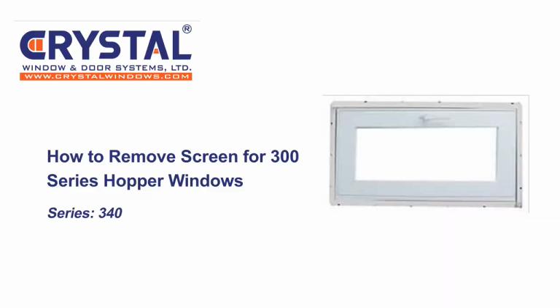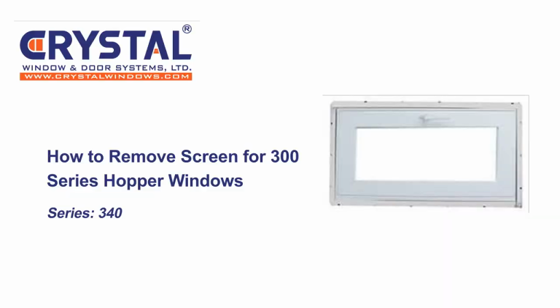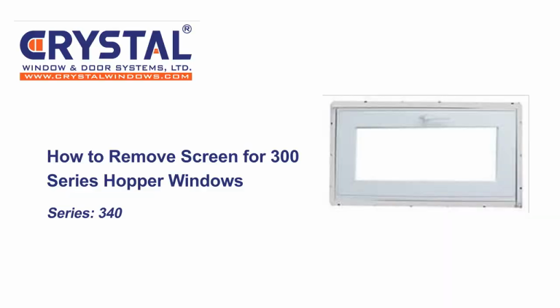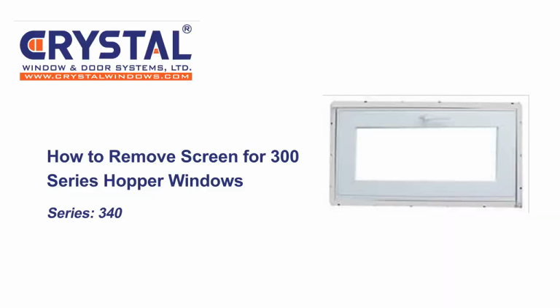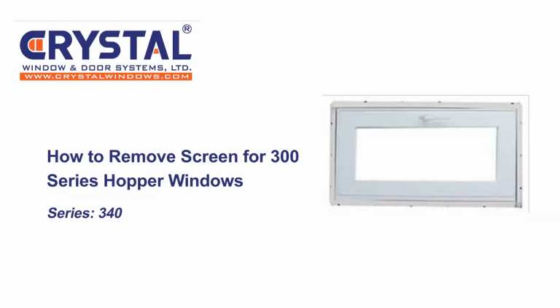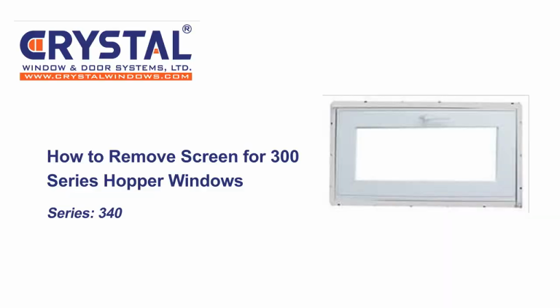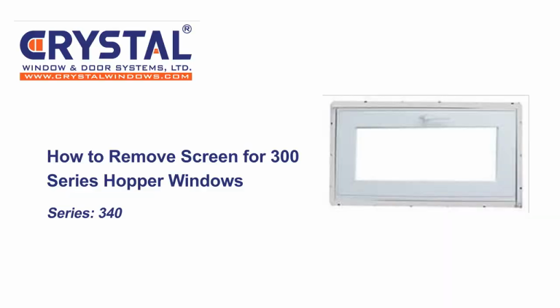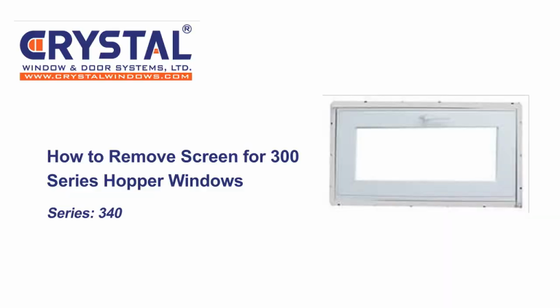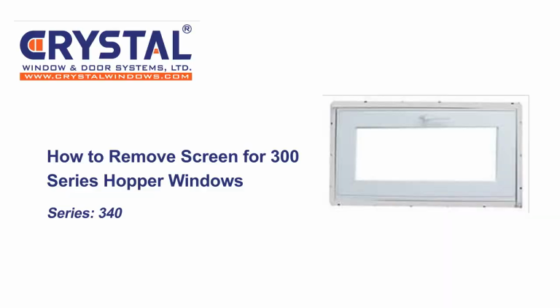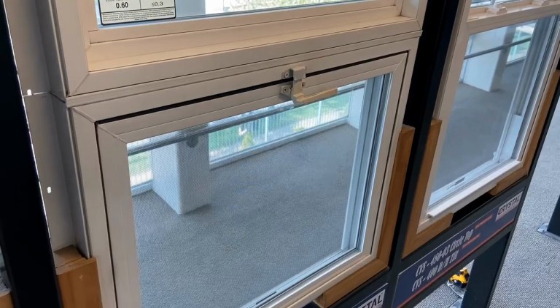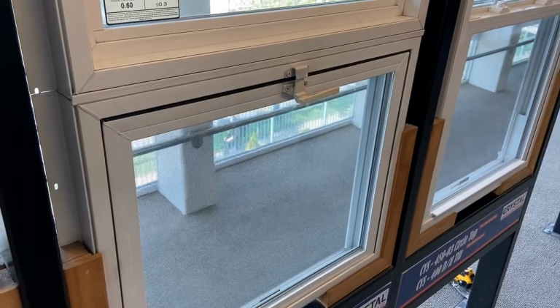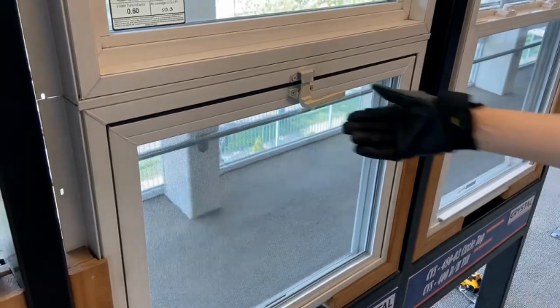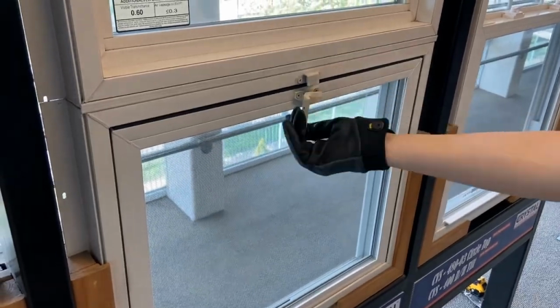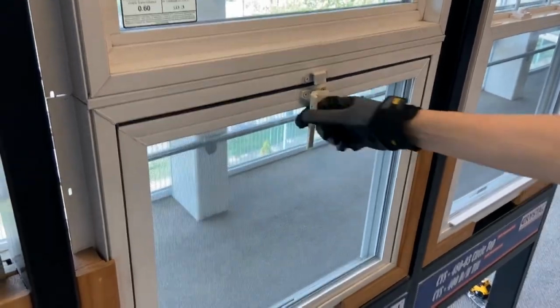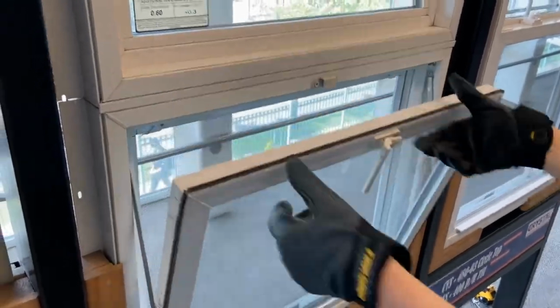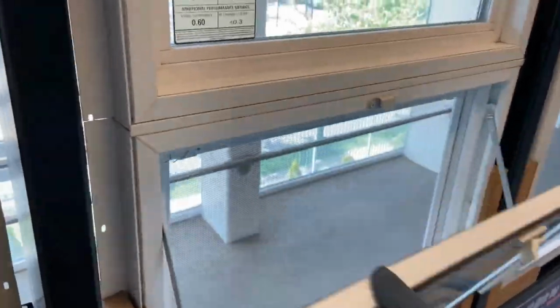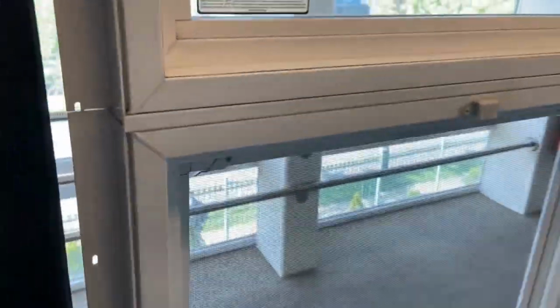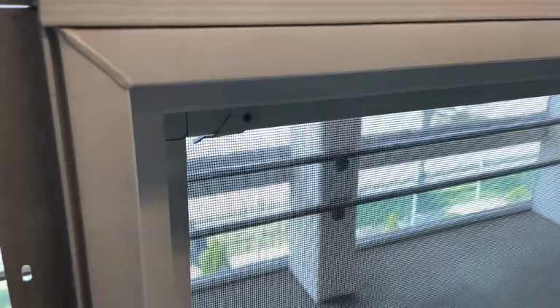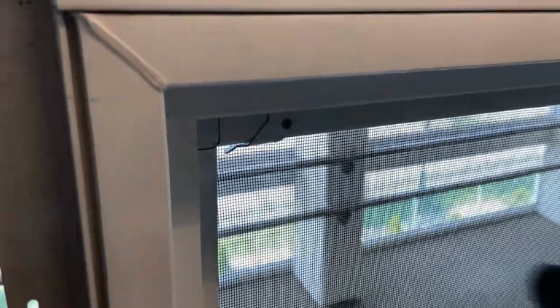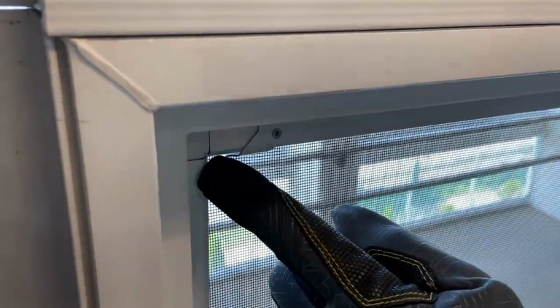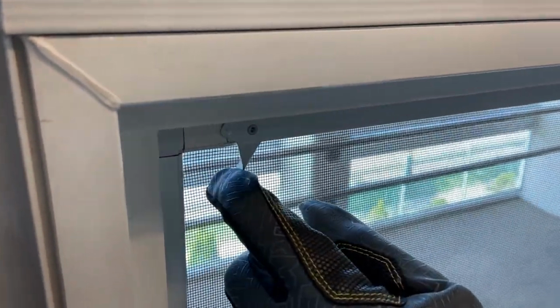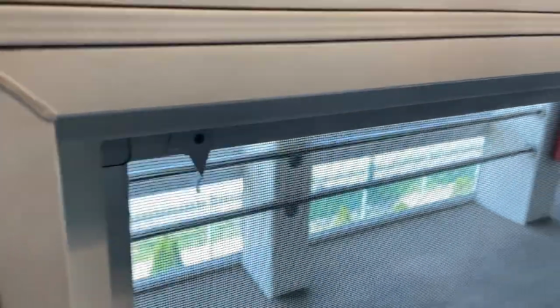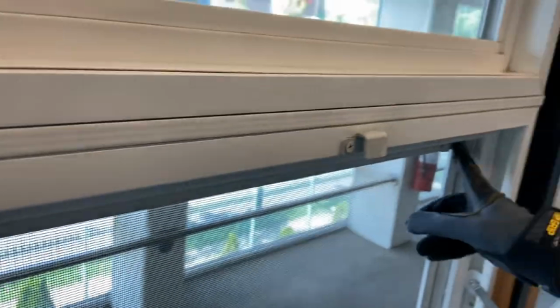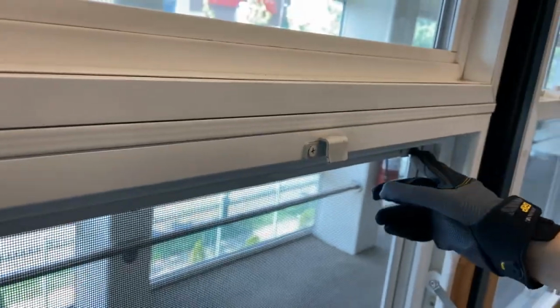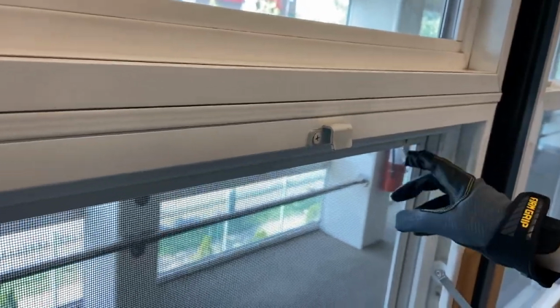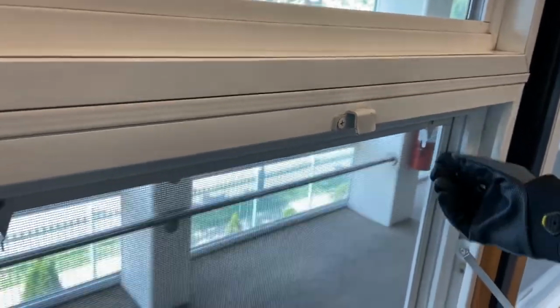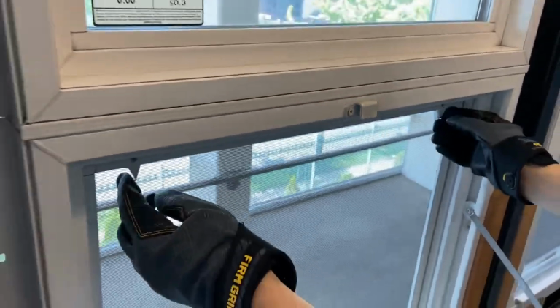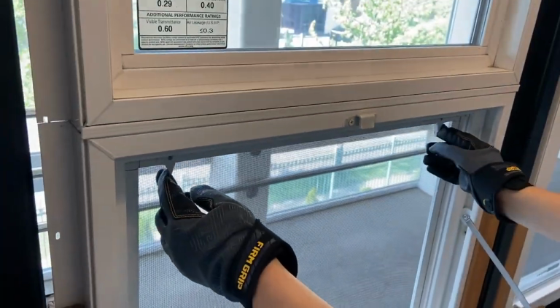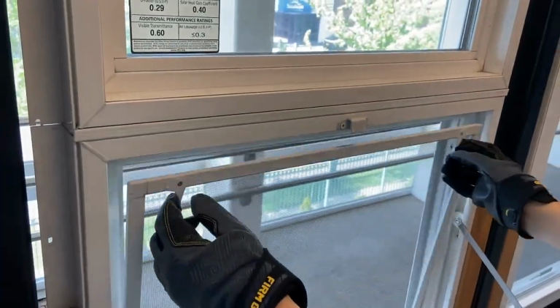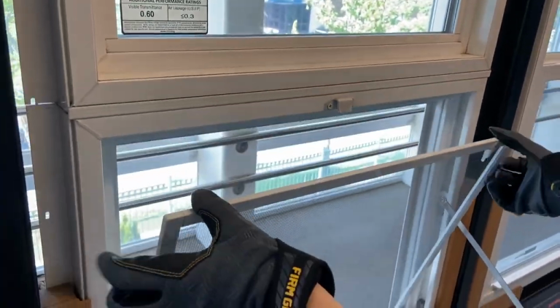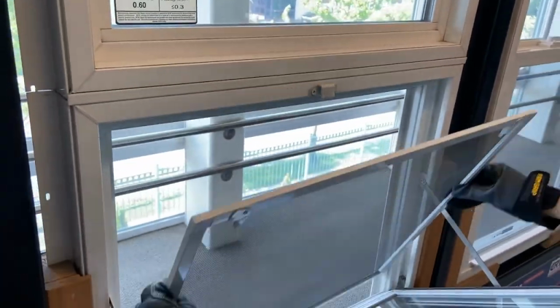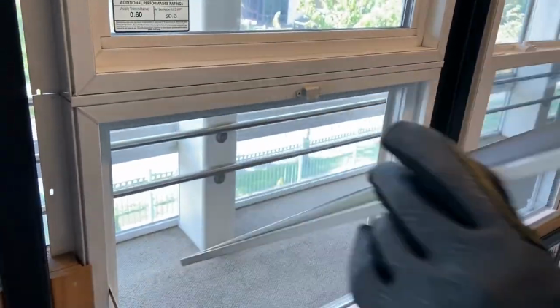How to remove screens for 300 series hopper windows. Open the window all the way and locate the two latches at the top two corners of the screen. Turn the two latches downwards to free the screen and pull the screen inwards to remove it.